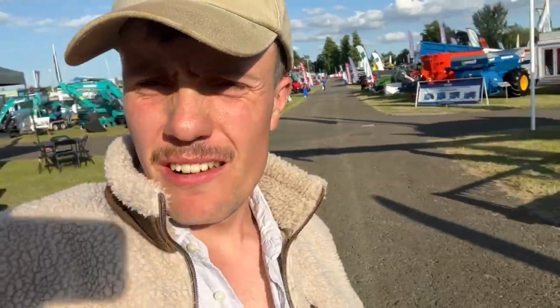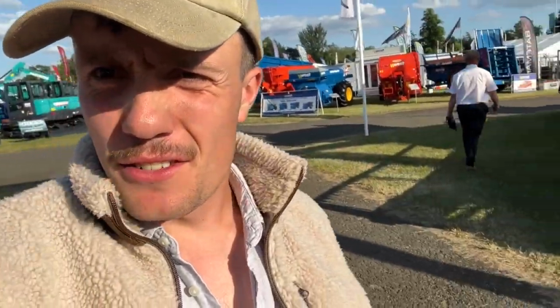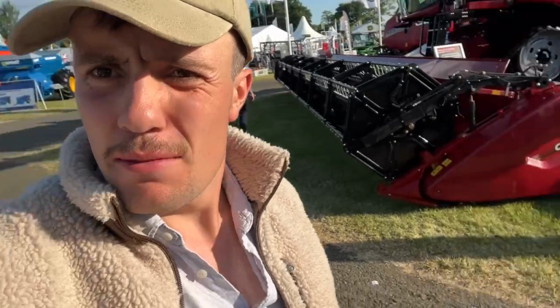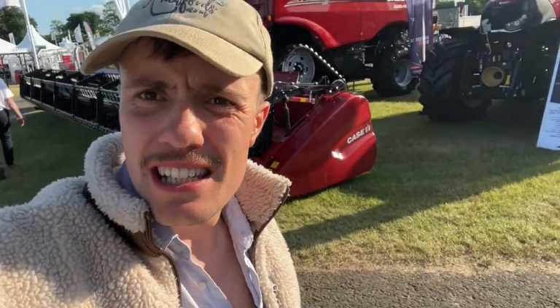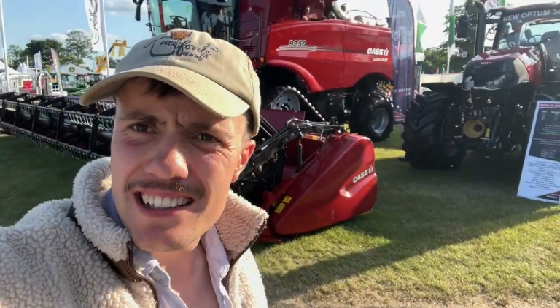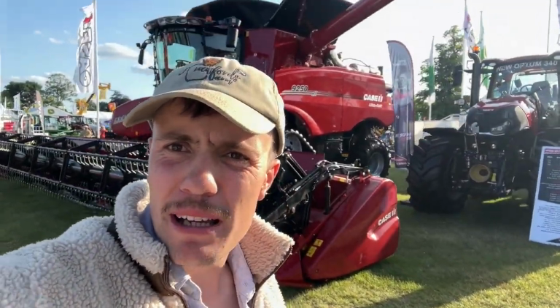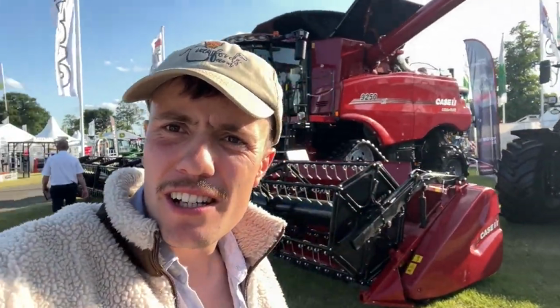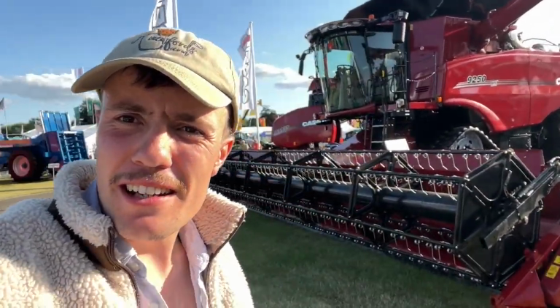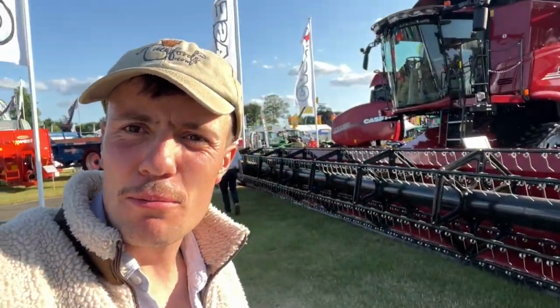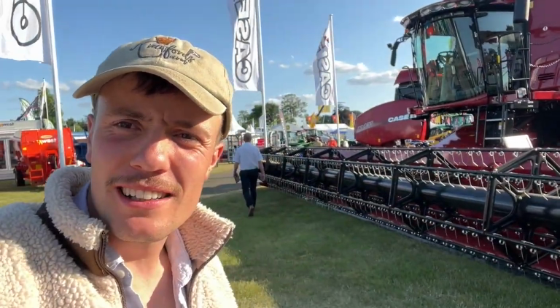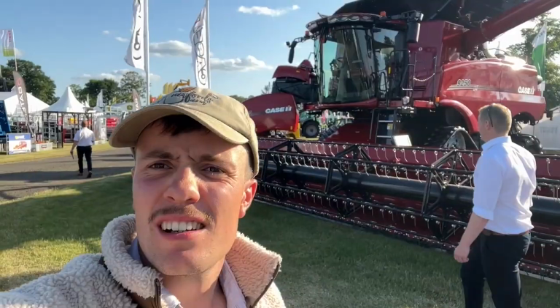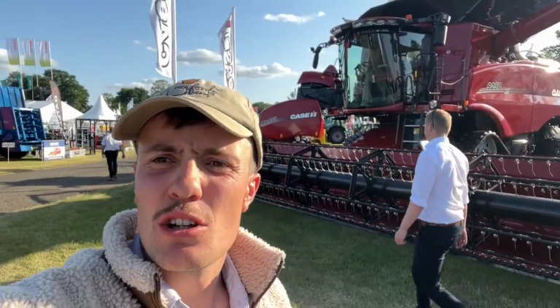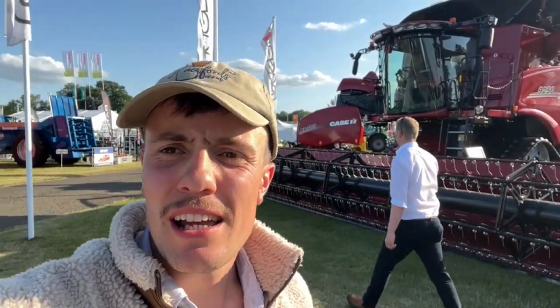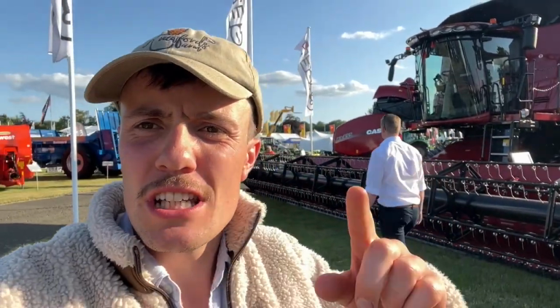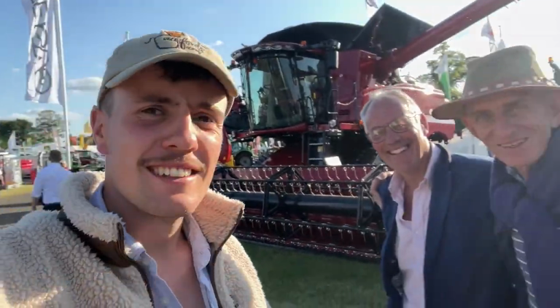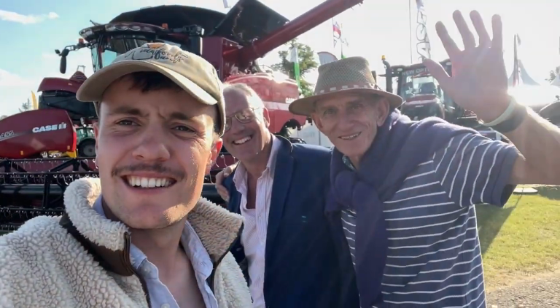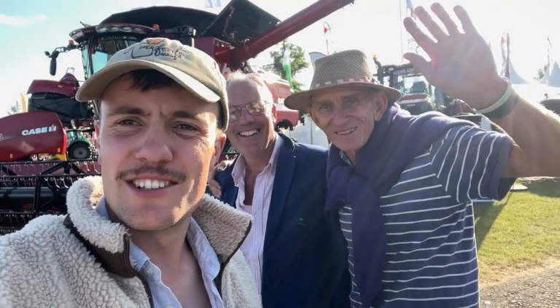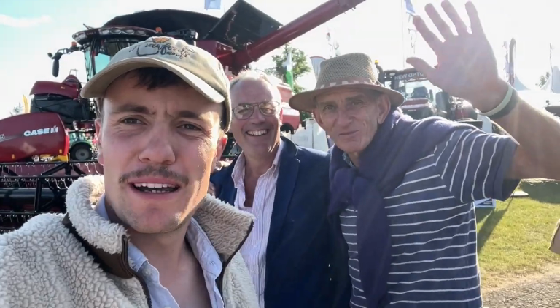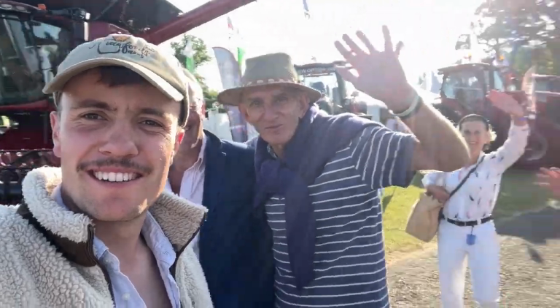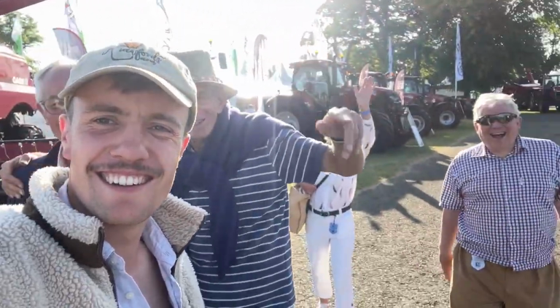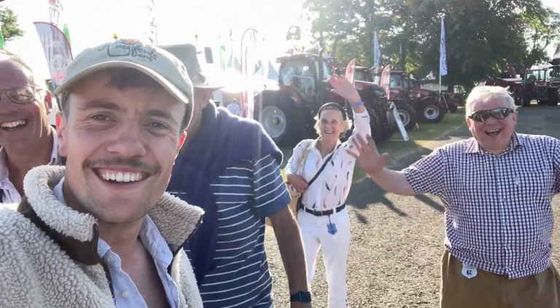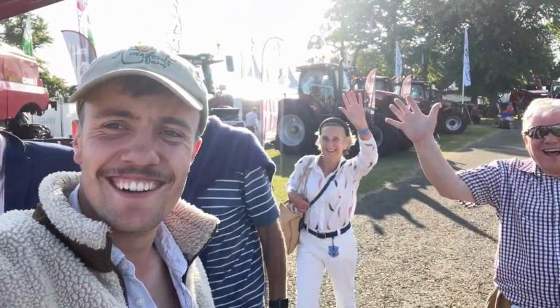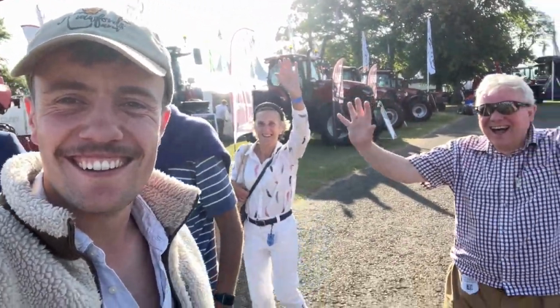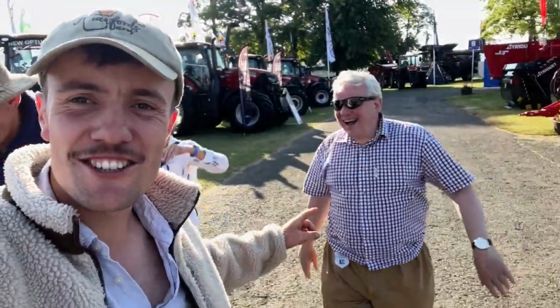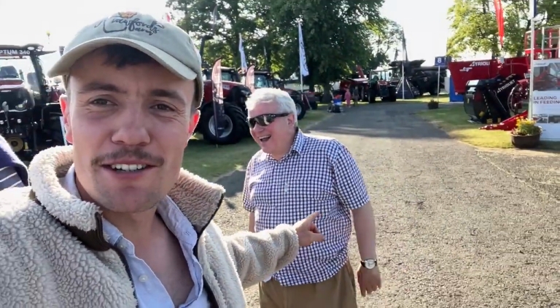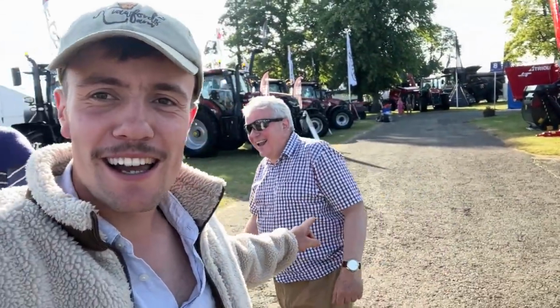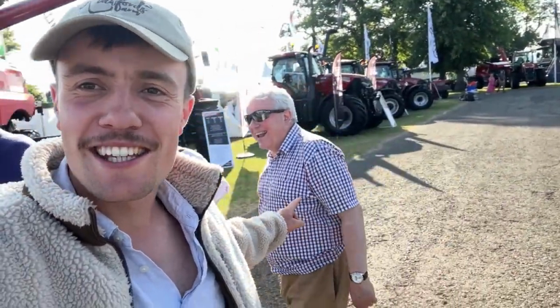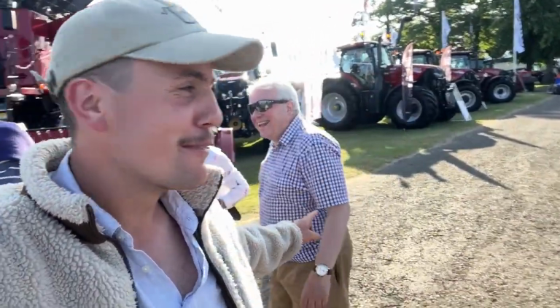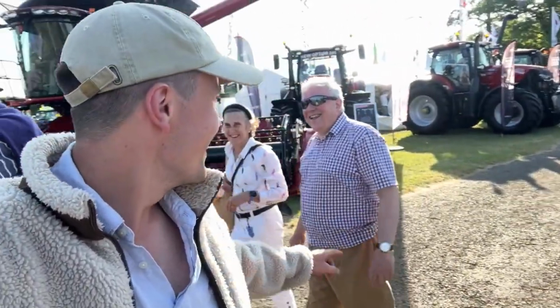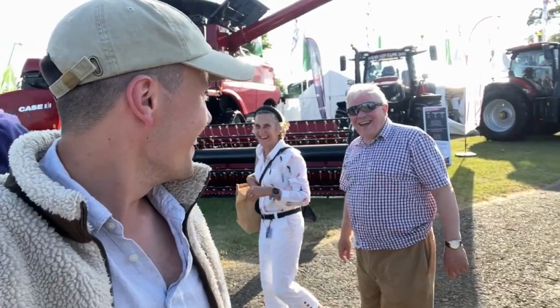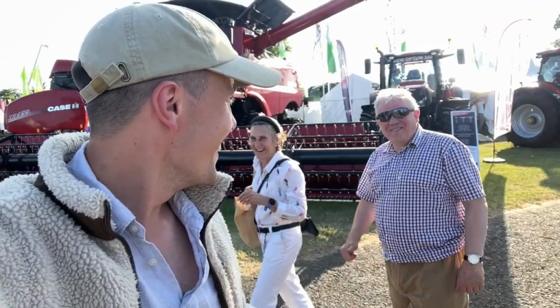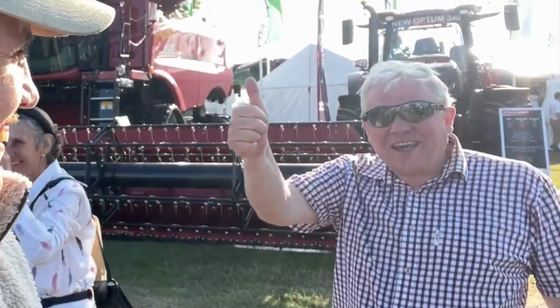I've just had my tea next to a big shiny red combine. Nice combine, good tea. He's trying to get me to buy a Case combine. No chance.